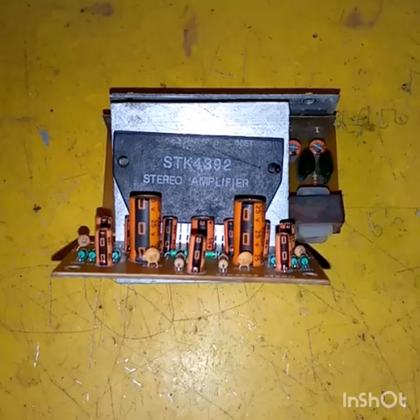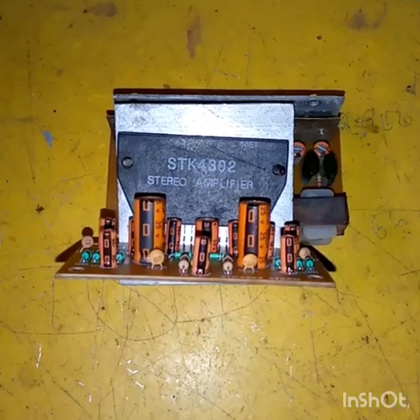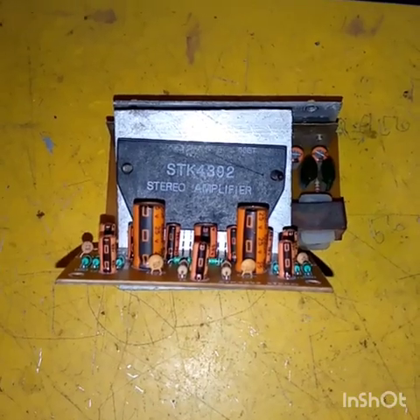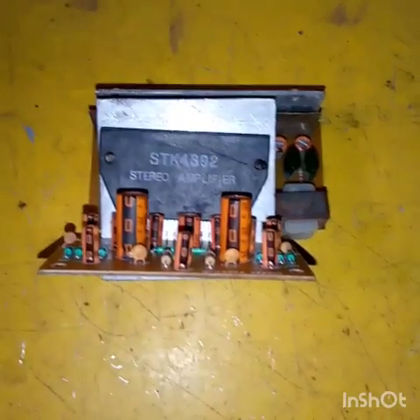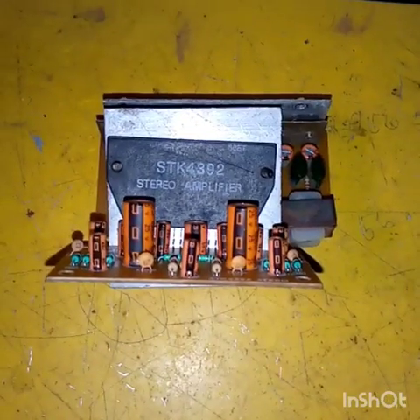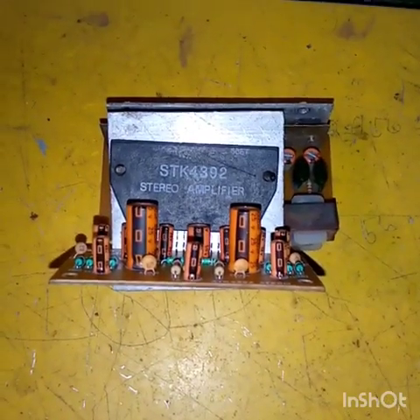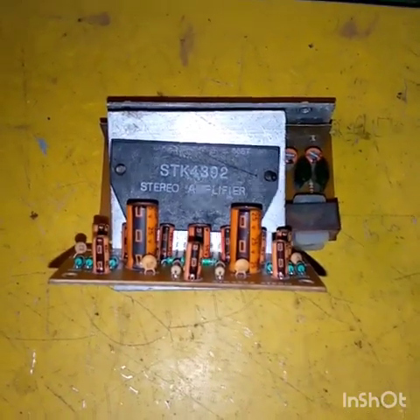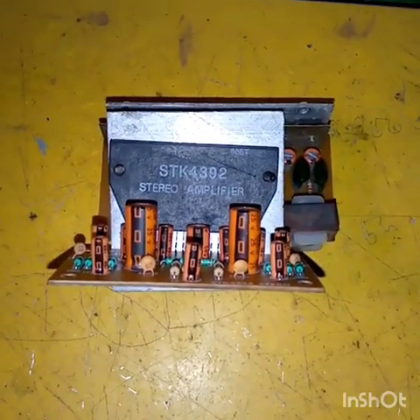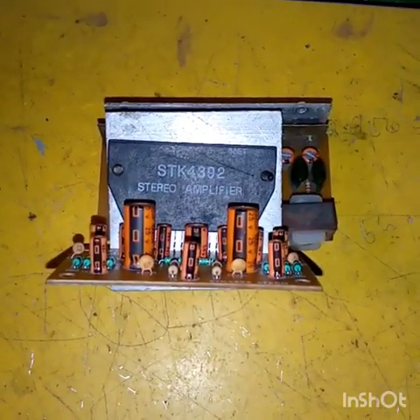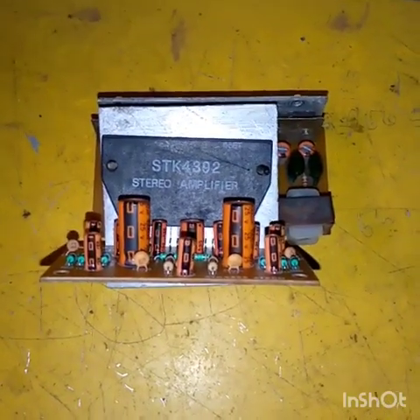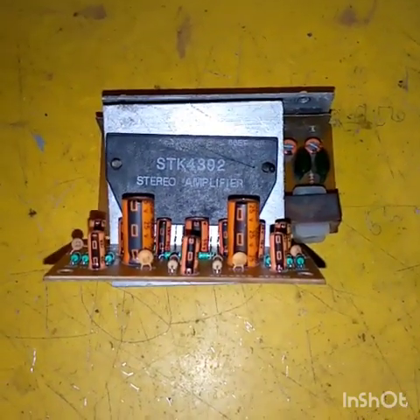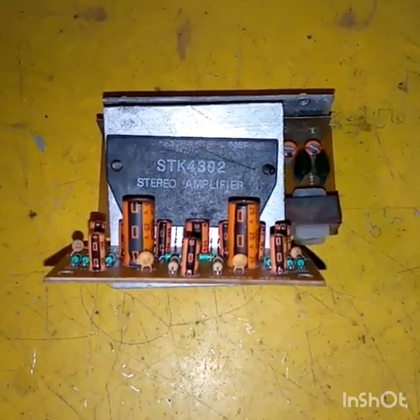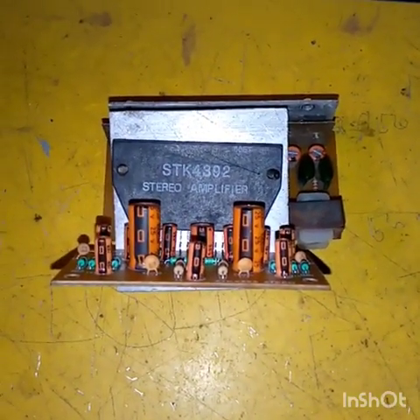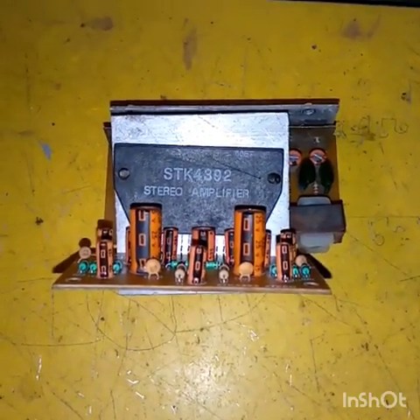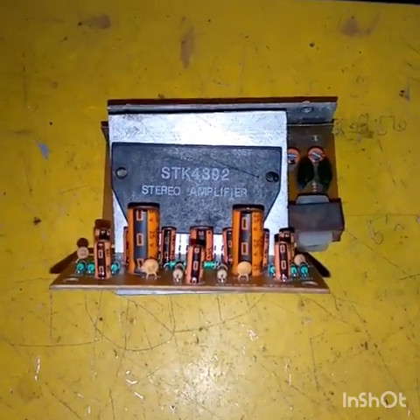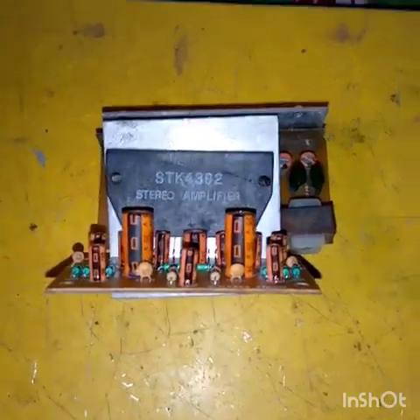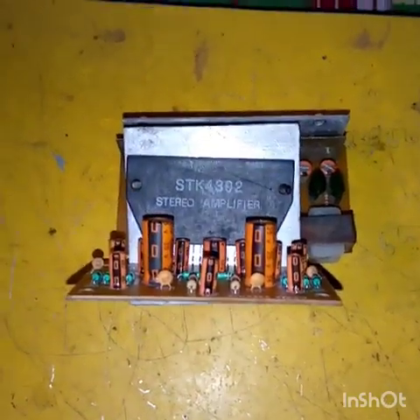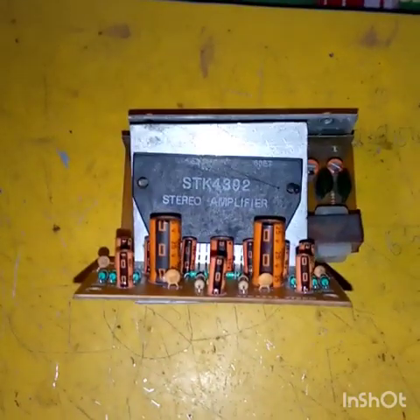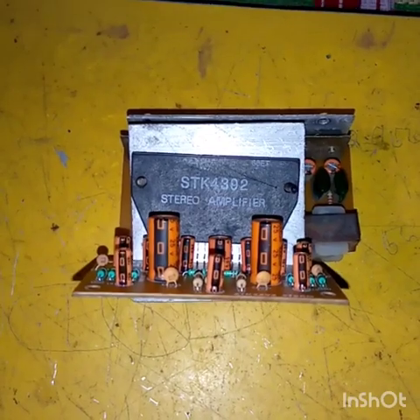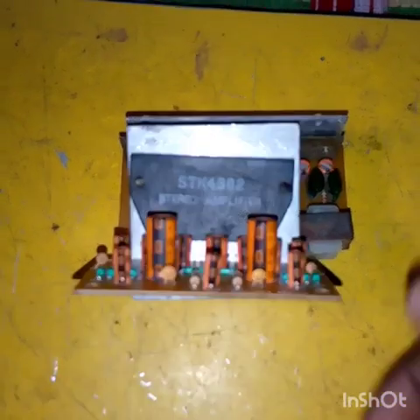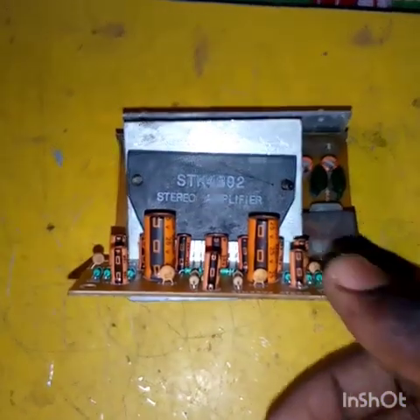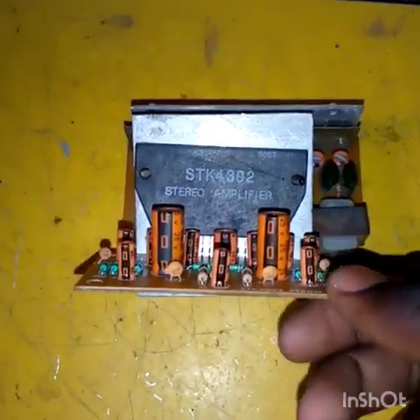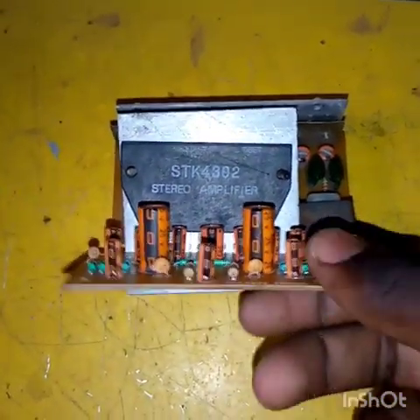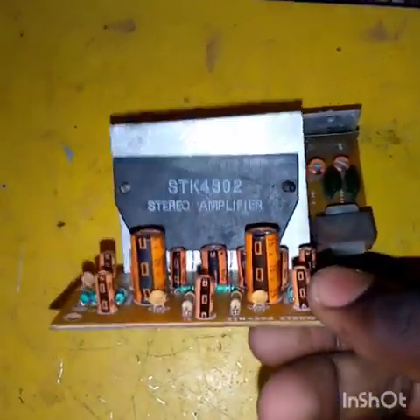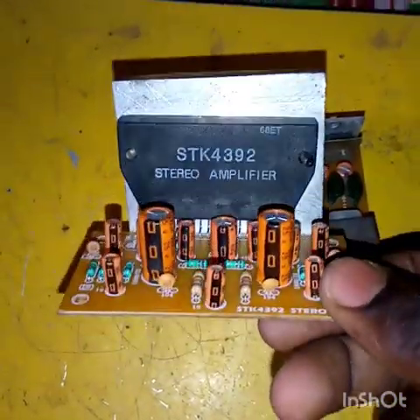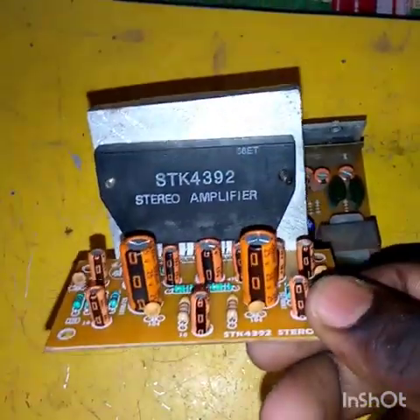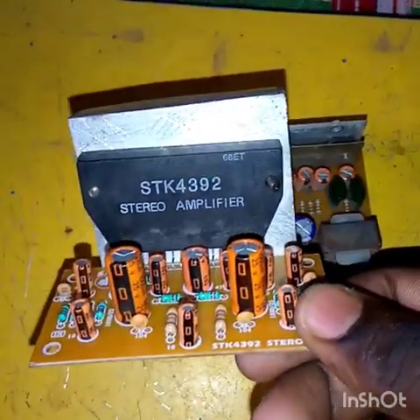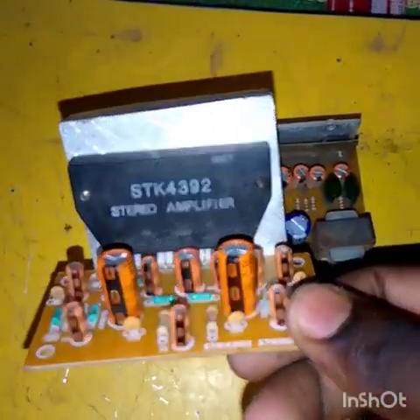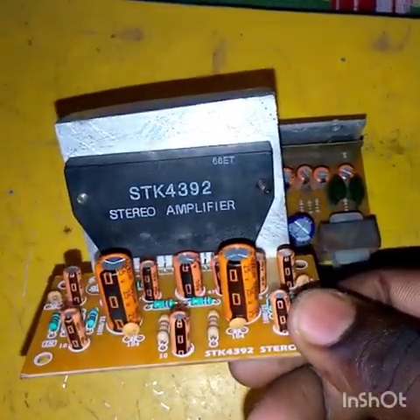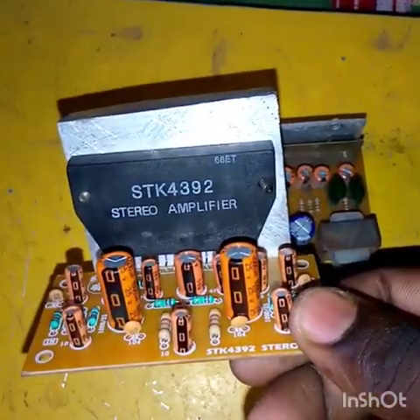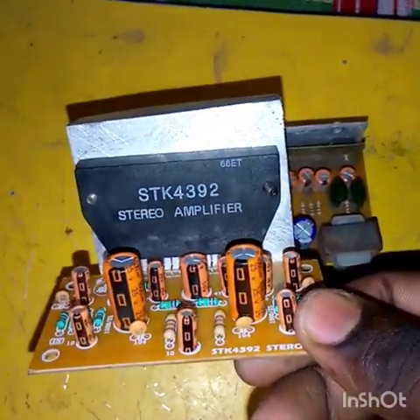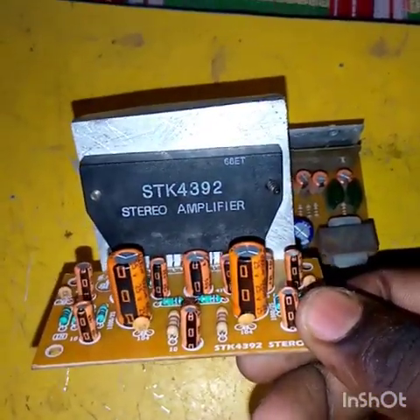Hi Friends, welcome to our Retro Phoenix. We are going to start with the STK4392 Stereo IC.